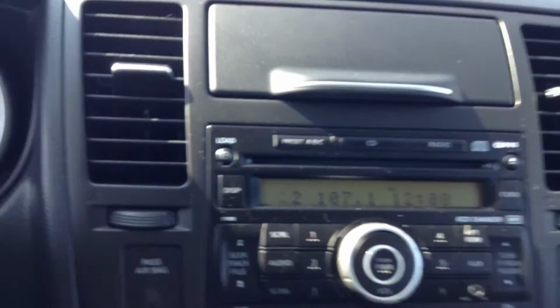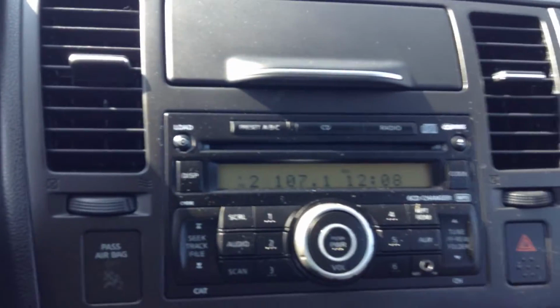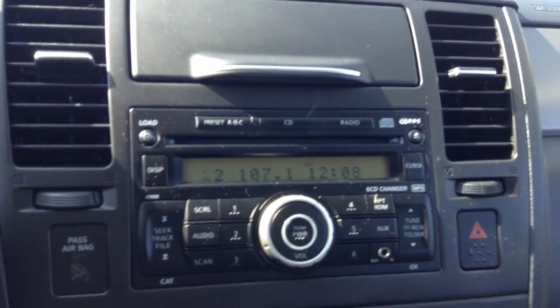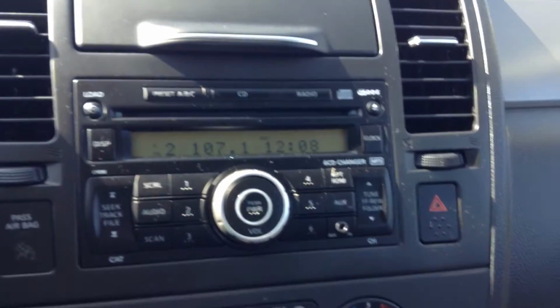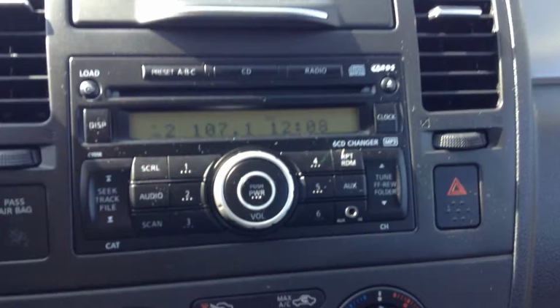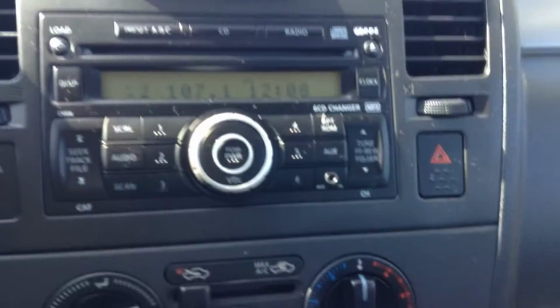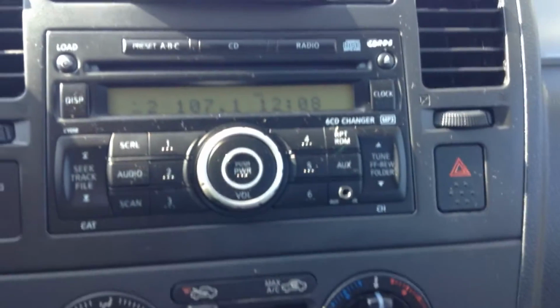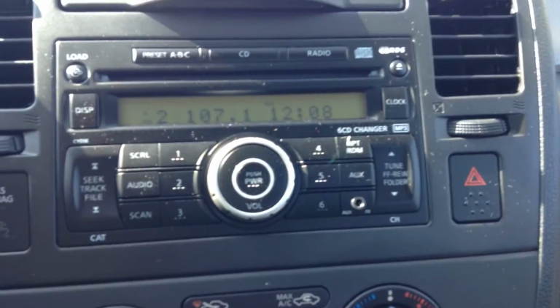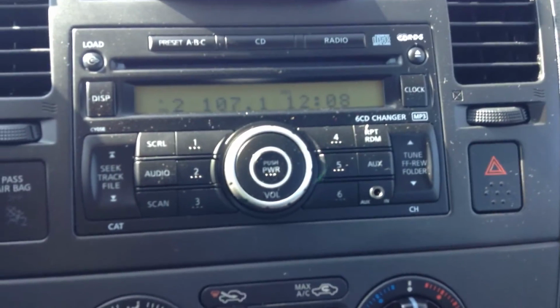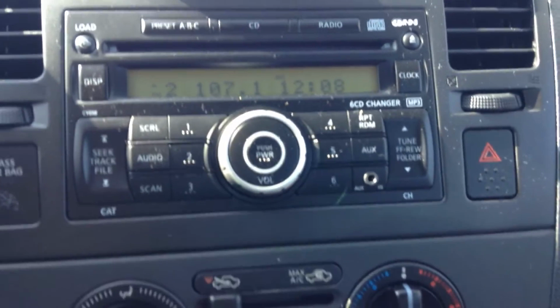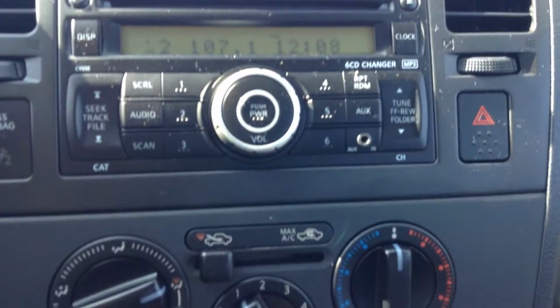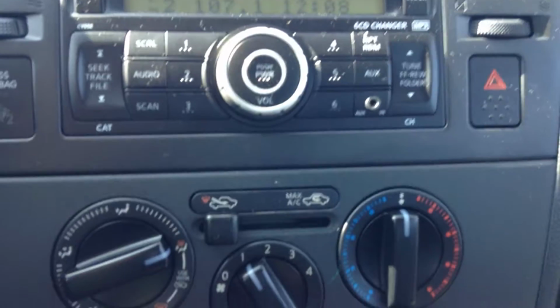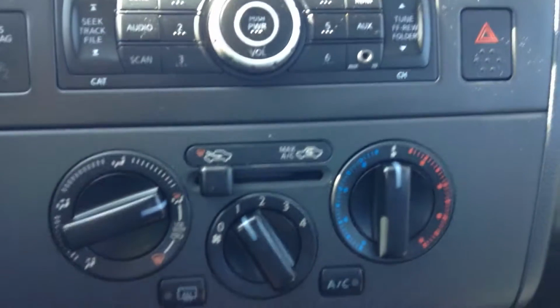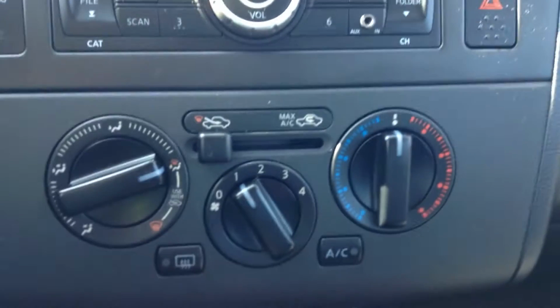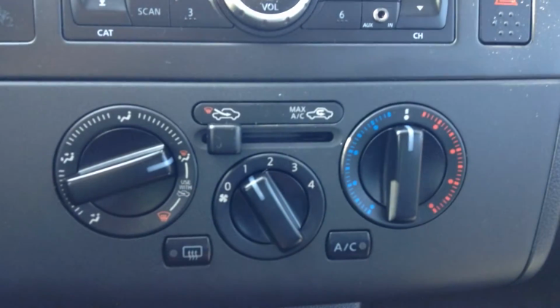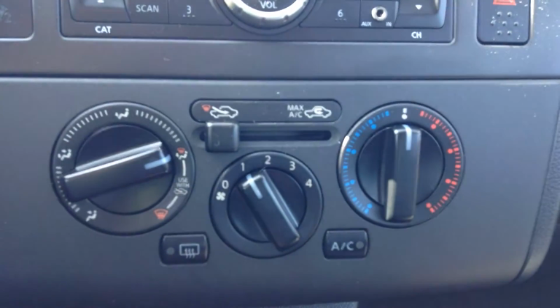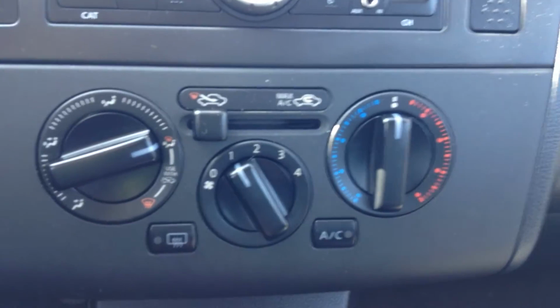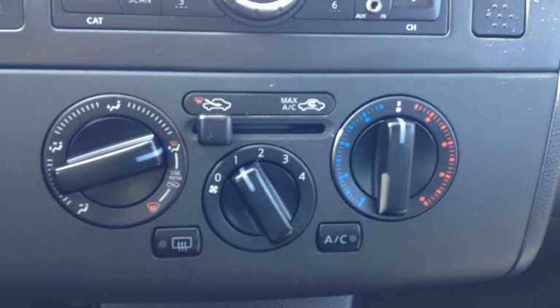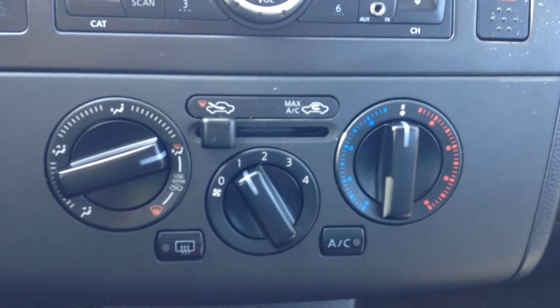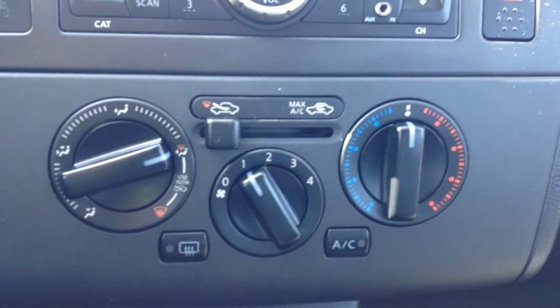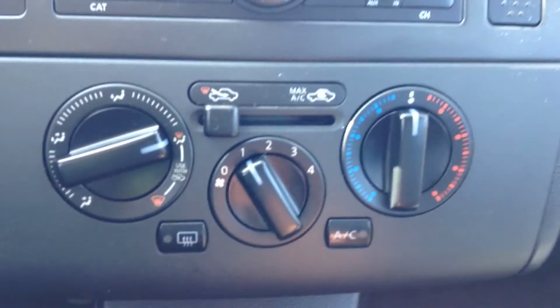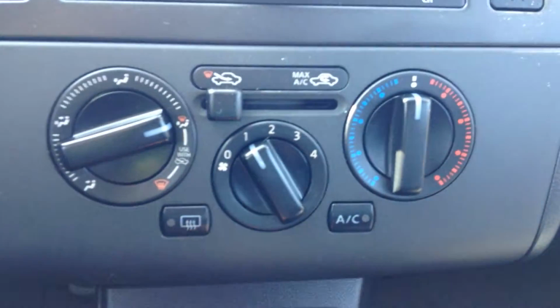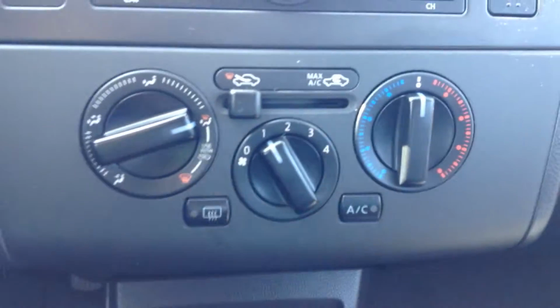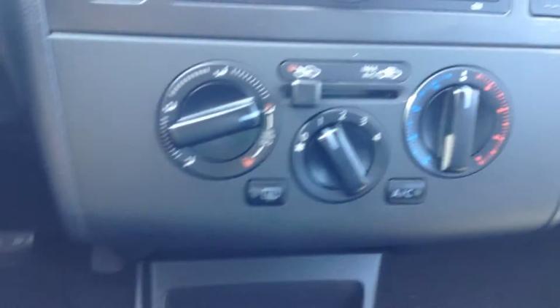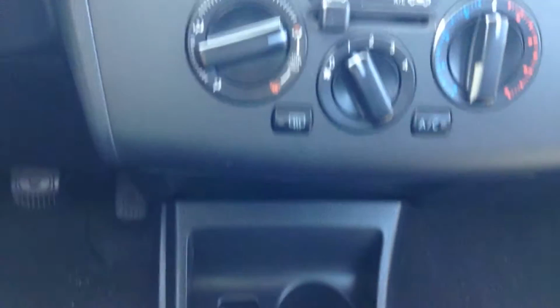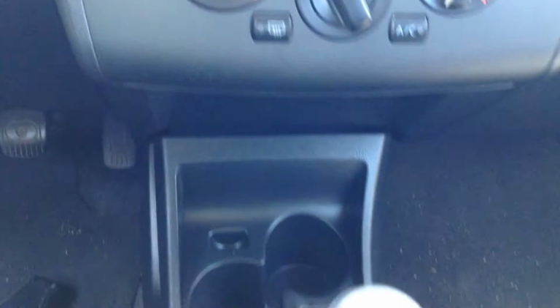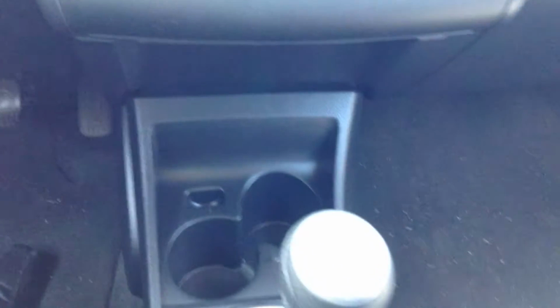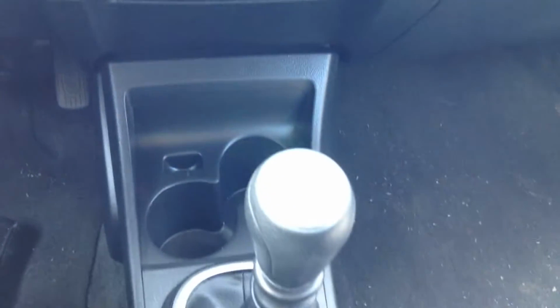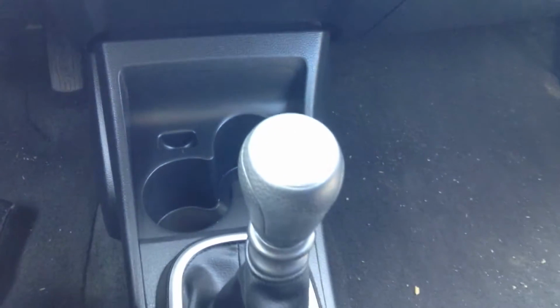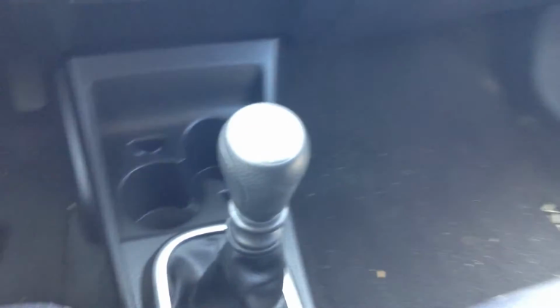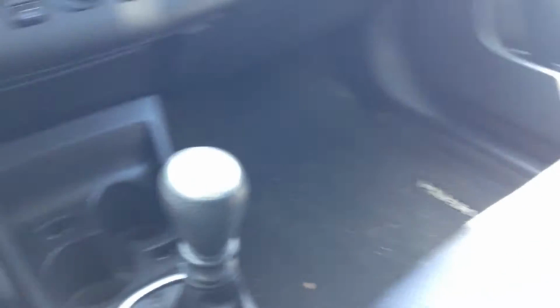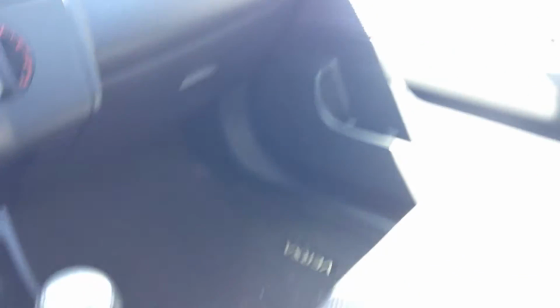You get FM/AM radio, CD and auxiliary plug-in — all your controls are there. Climate control, front and rear window defrost, and AC. And then it's a standard transmission.